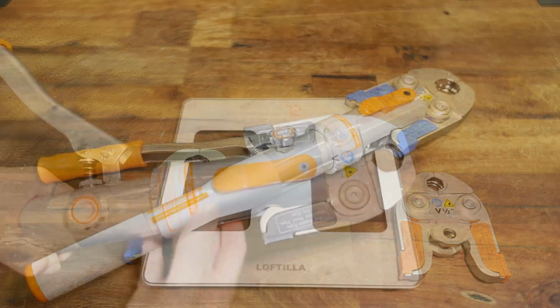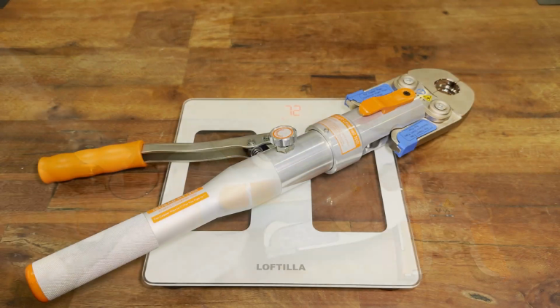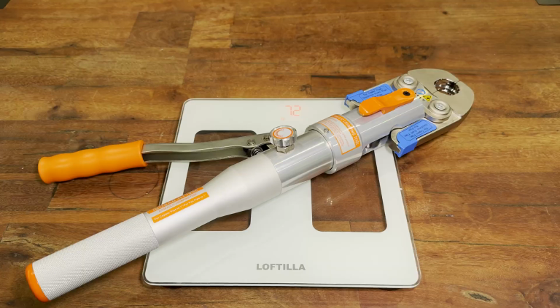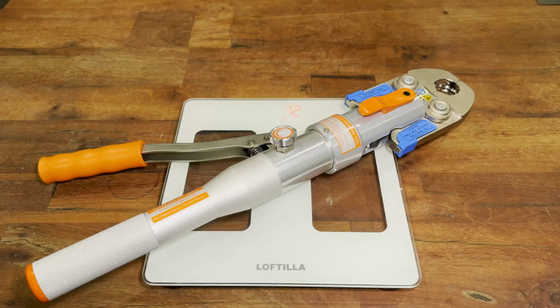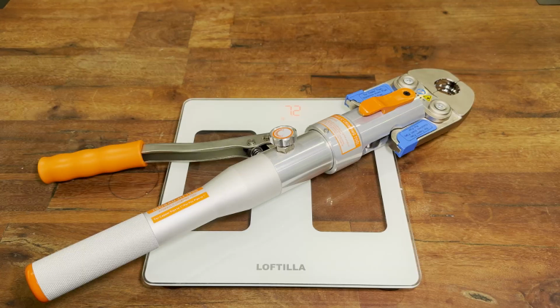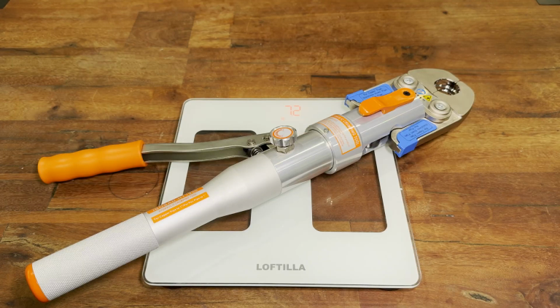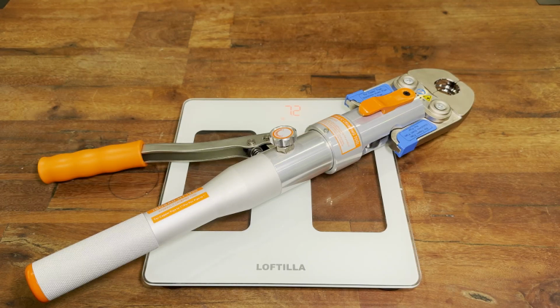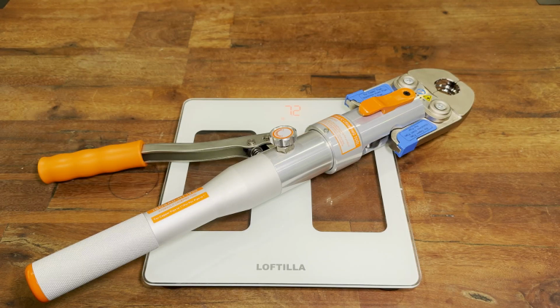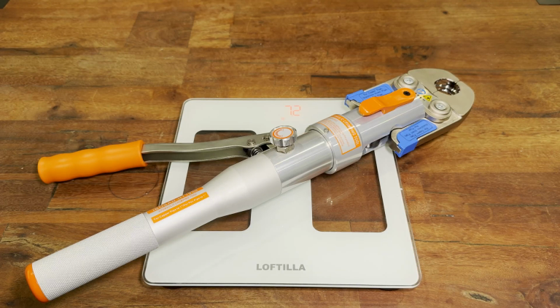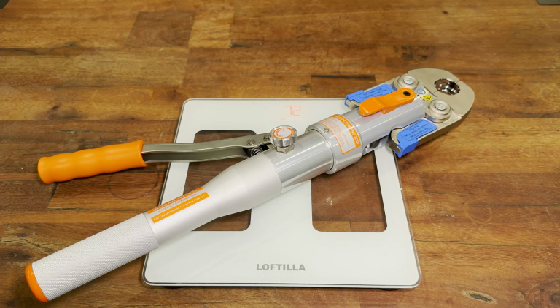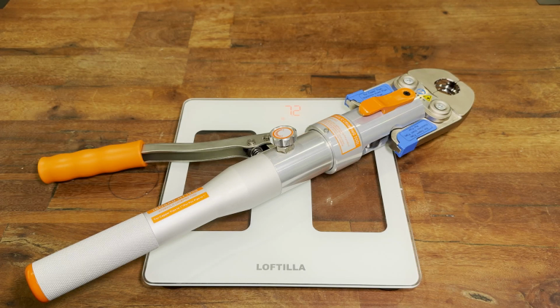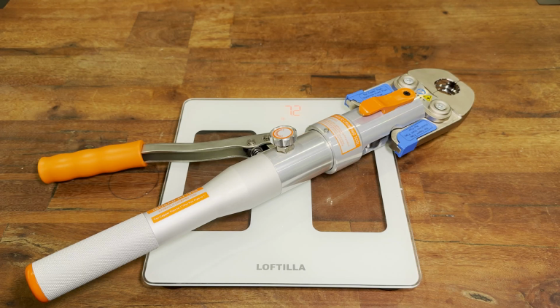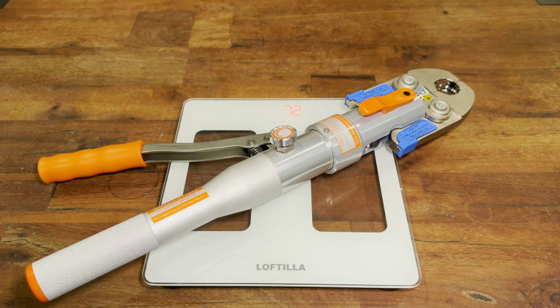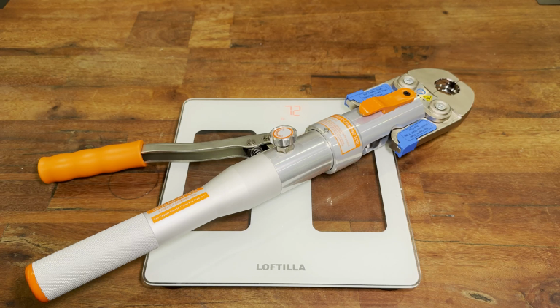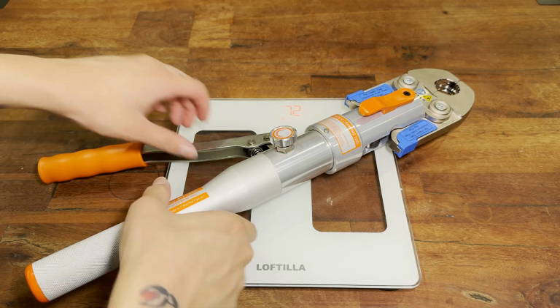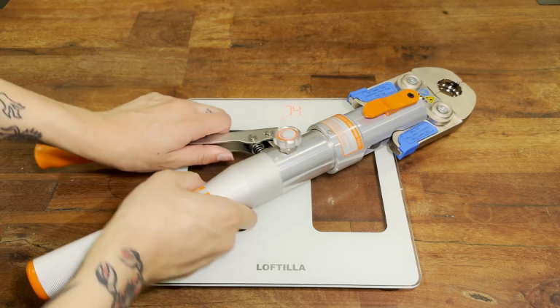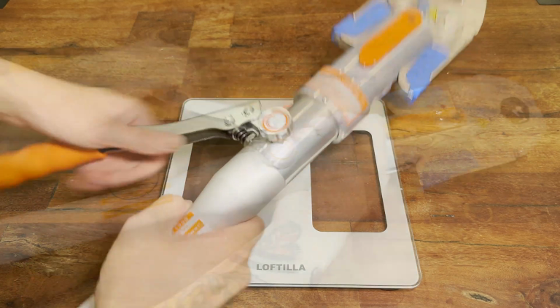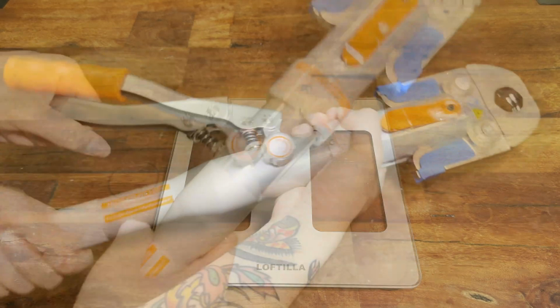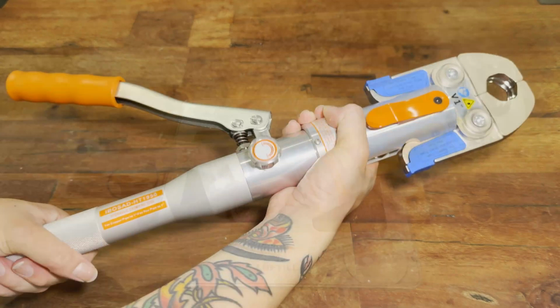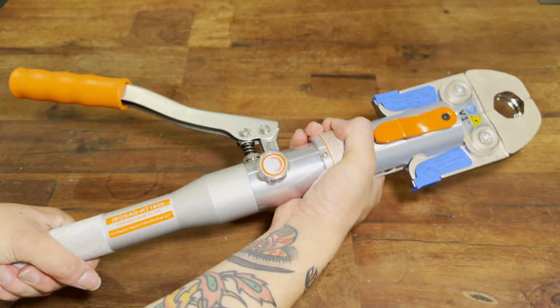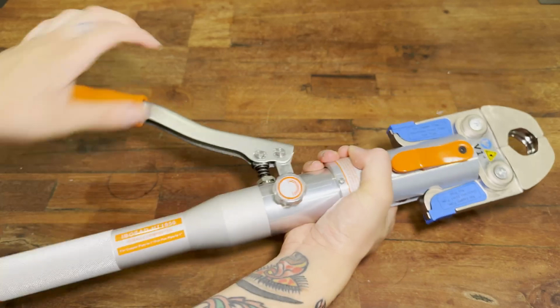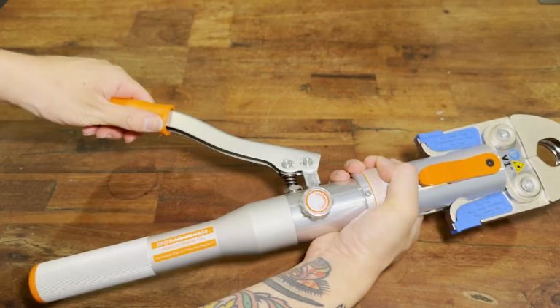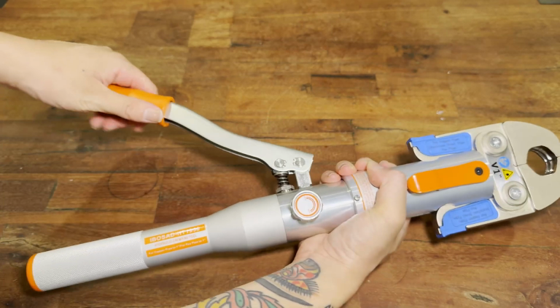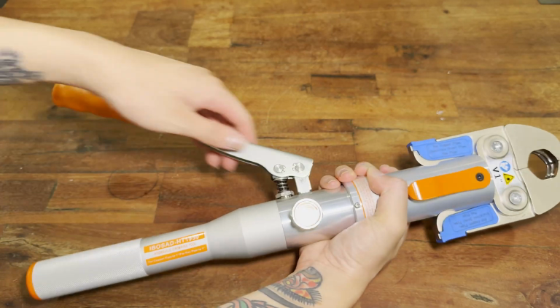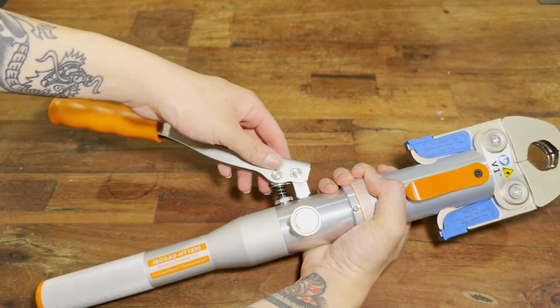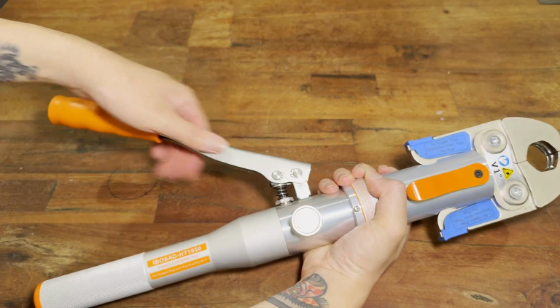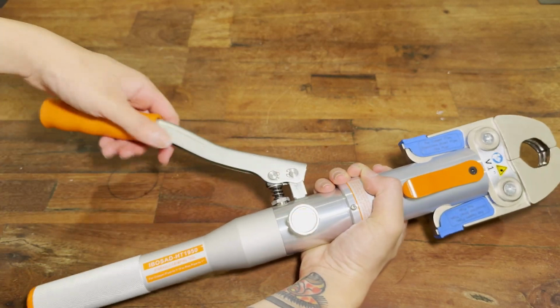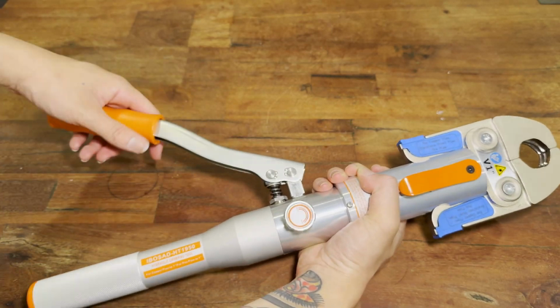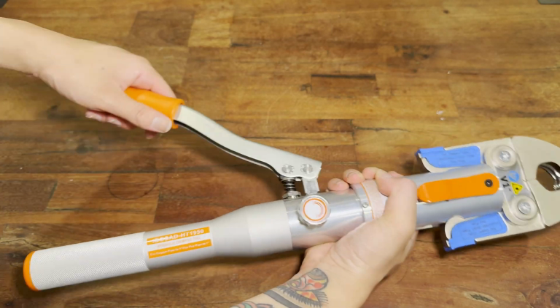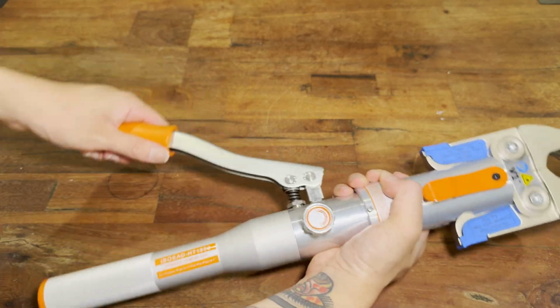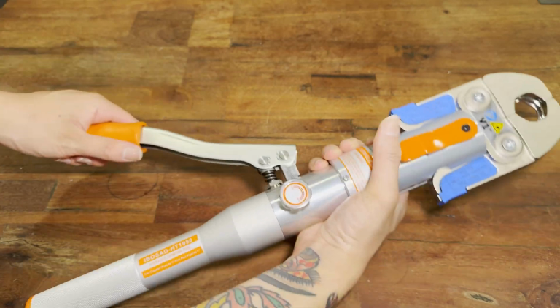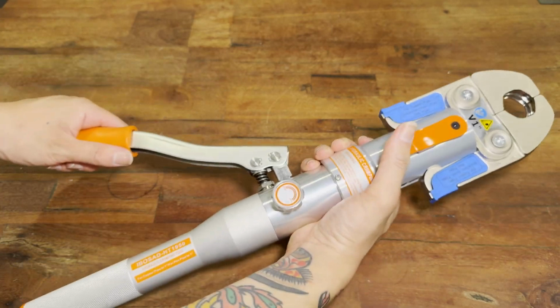With the one inch jaw installed, this press tool weighs about 7.2 pounds, which is still pretty lightweight. Now it's time for the fun part — let's go press some ProPress fittings and do some plumbing with this tool.